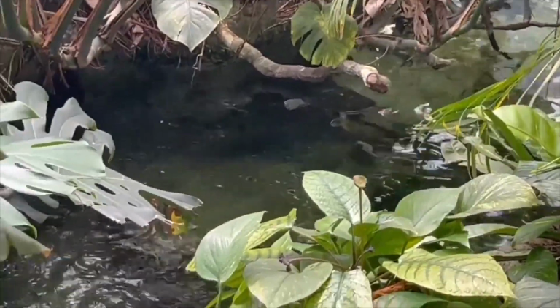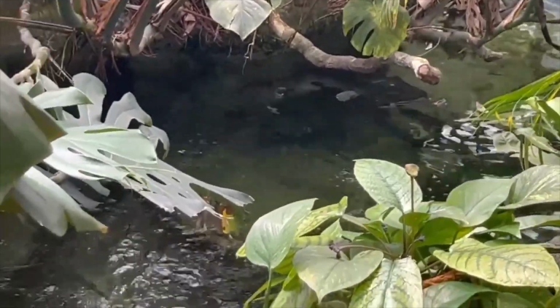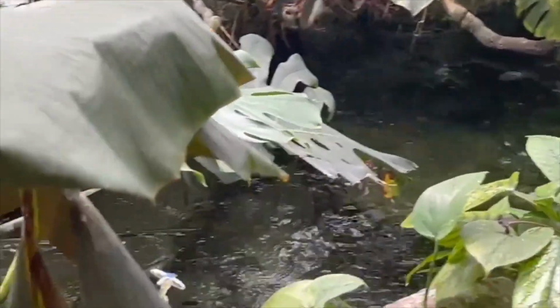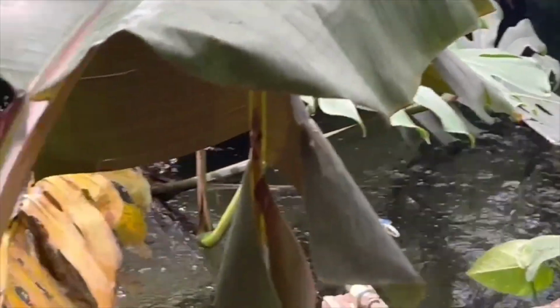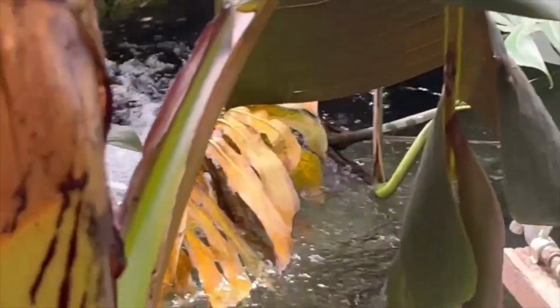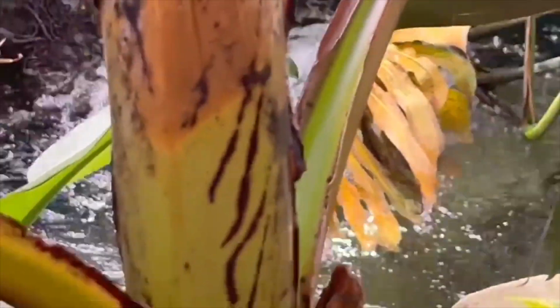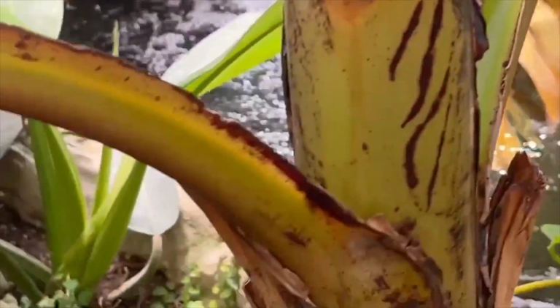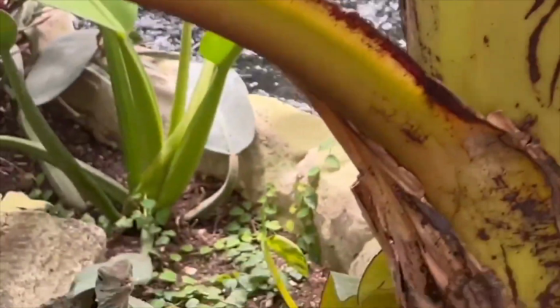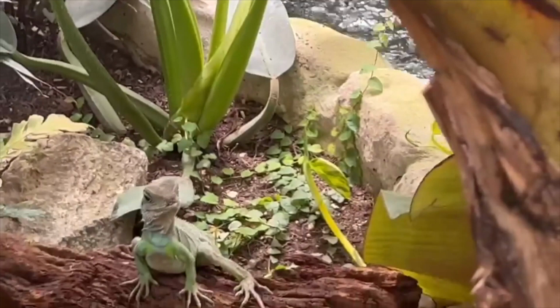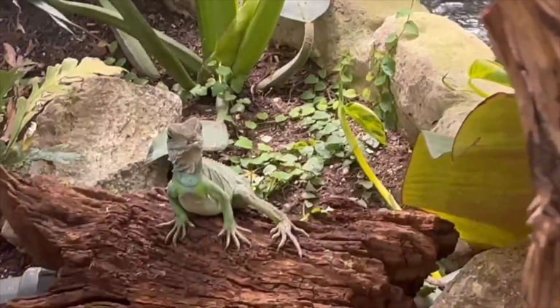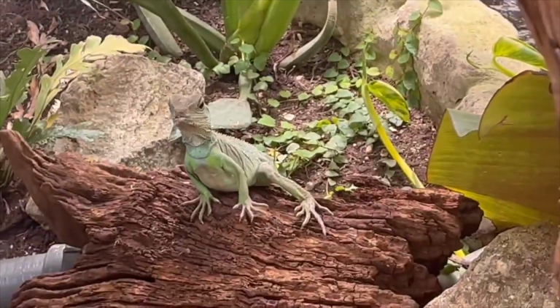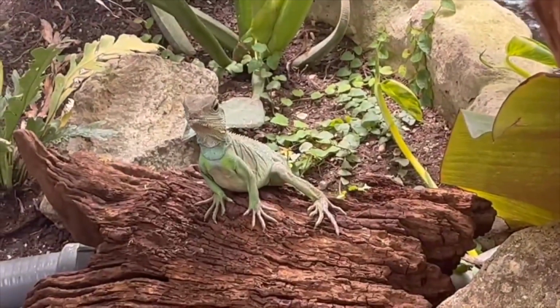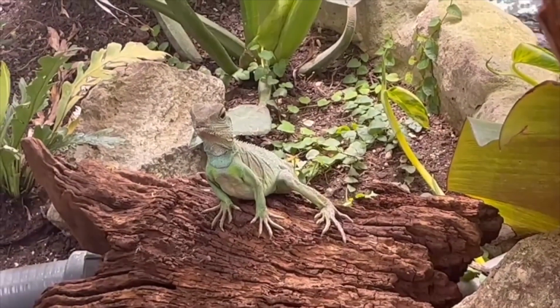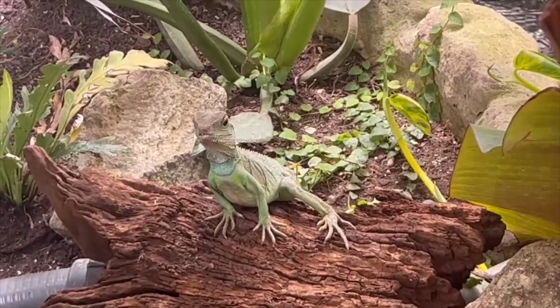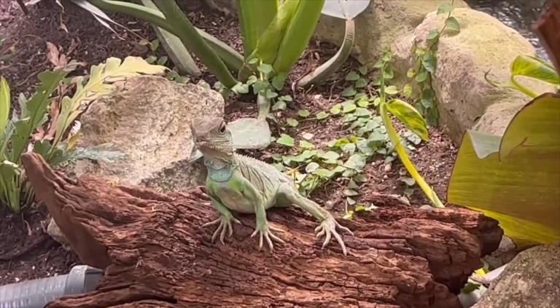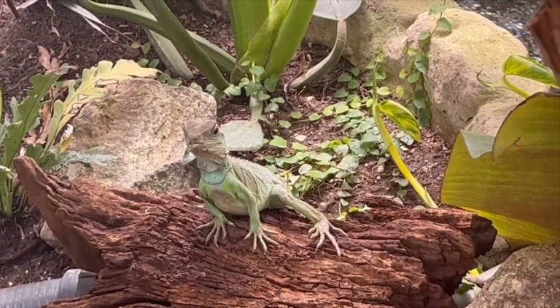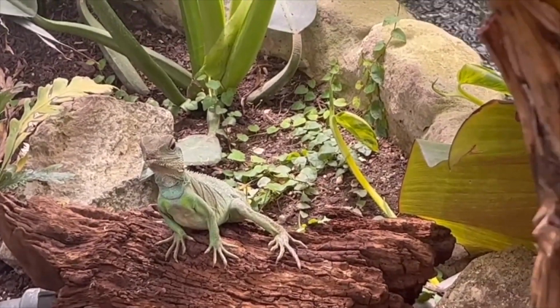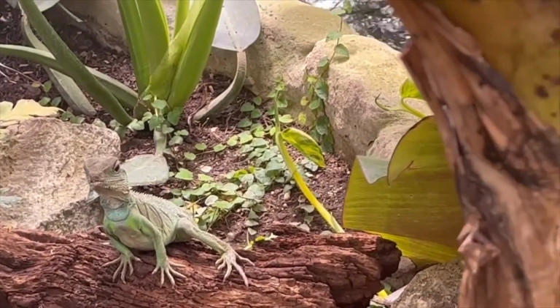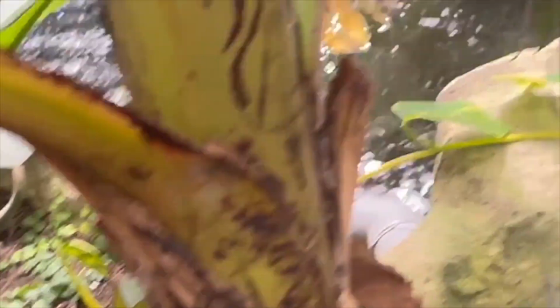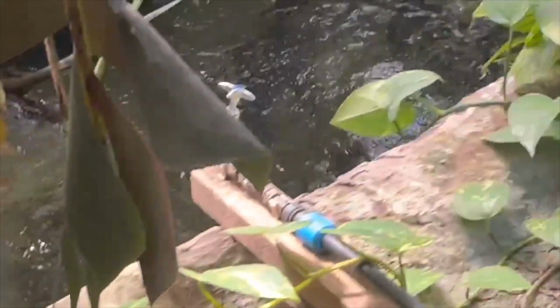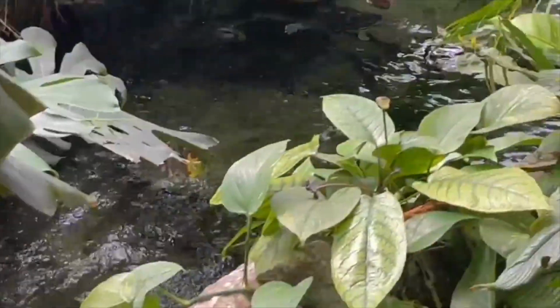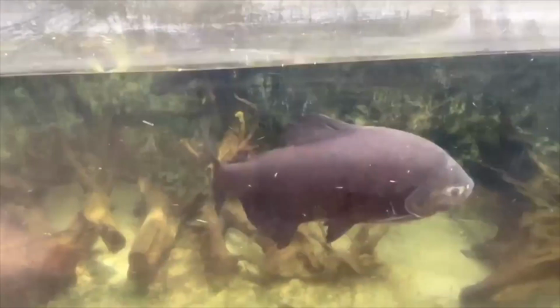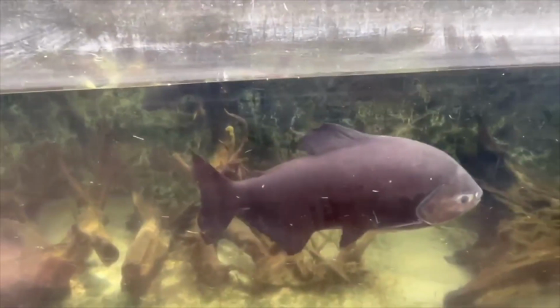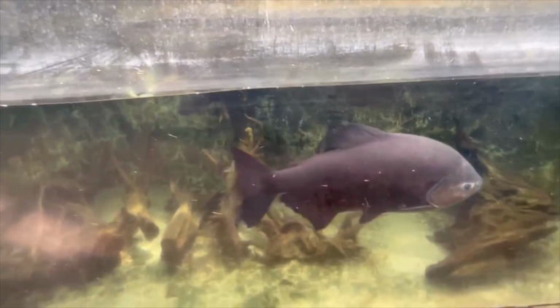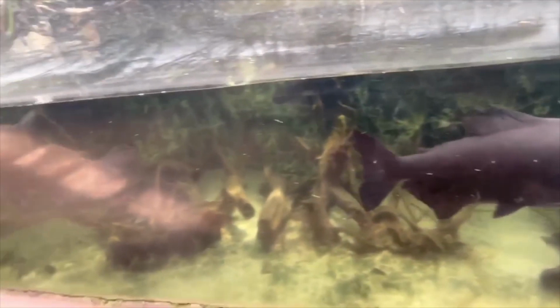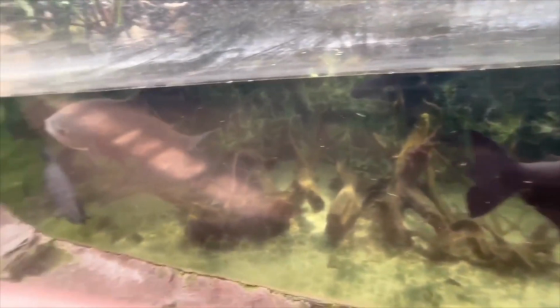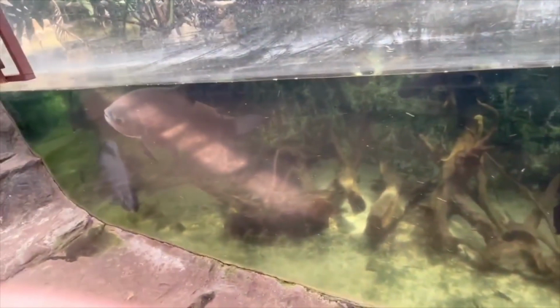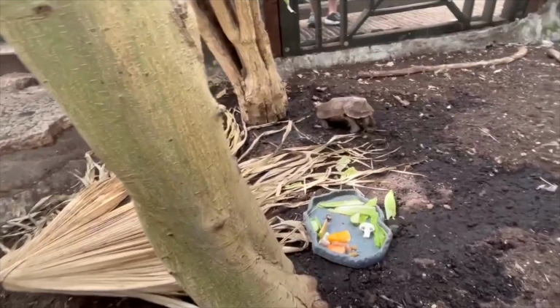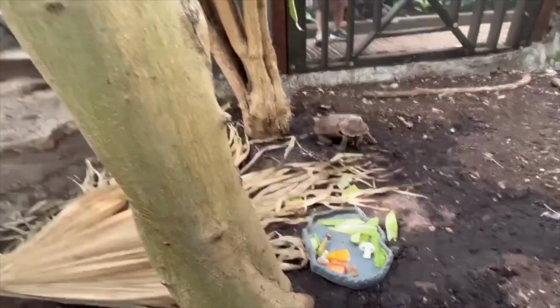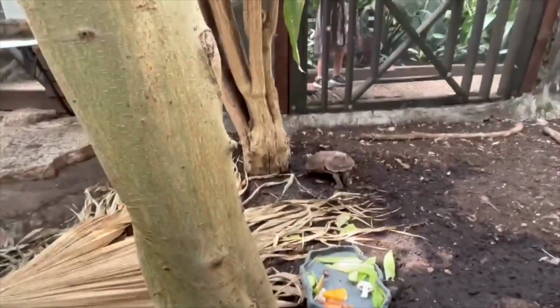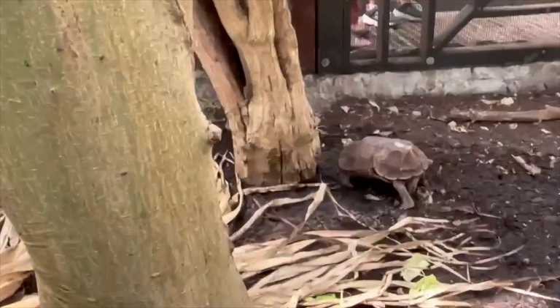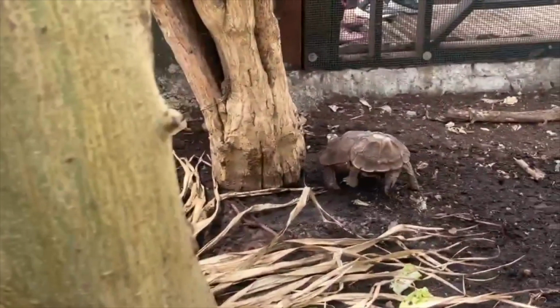The Chinese water dragons basically have free reign over this entire exhibit, which is massive for a Chinese water dragon. There's a little buddy right there — gives us a little wave, he's very happy where he lives! As we walk down the path, we can see all the large fish that live inside the pond.